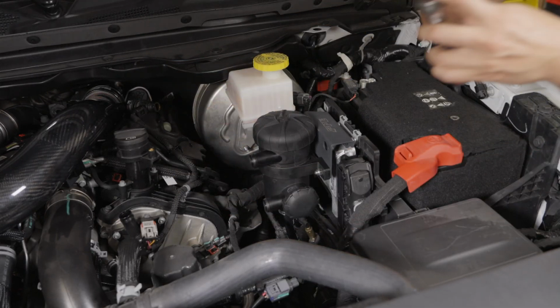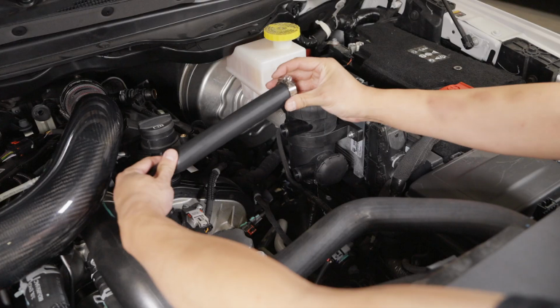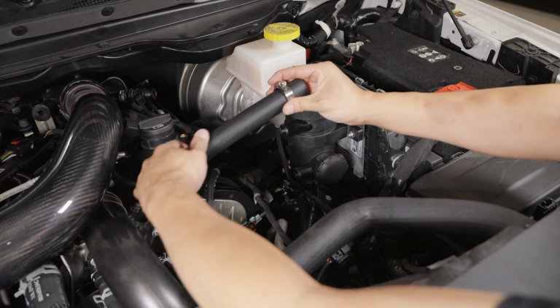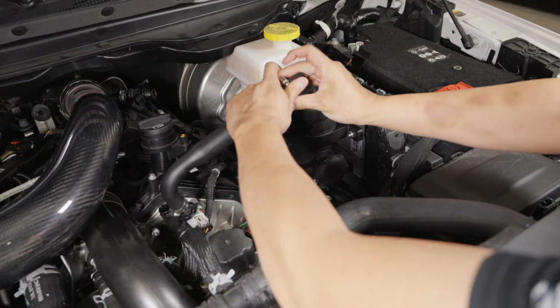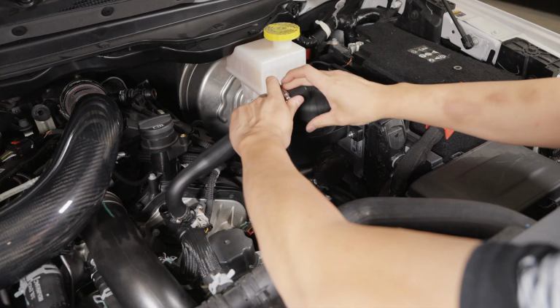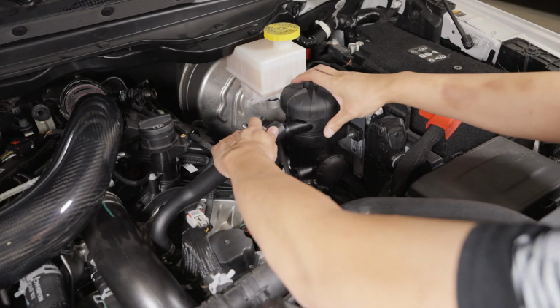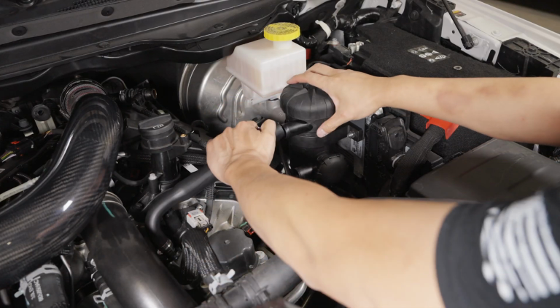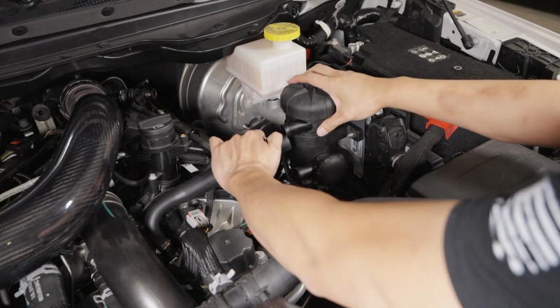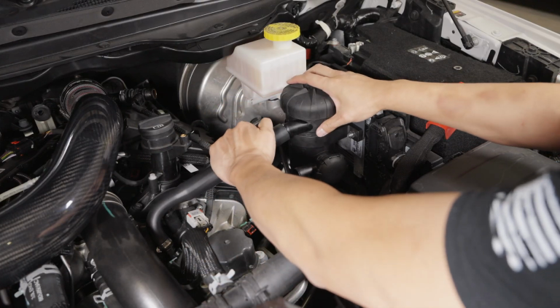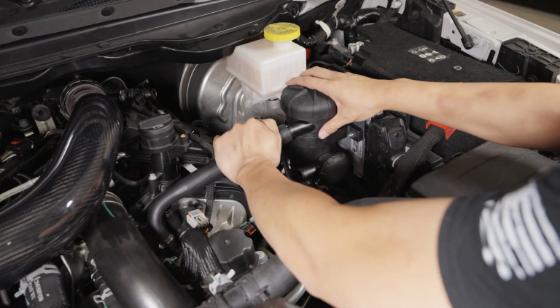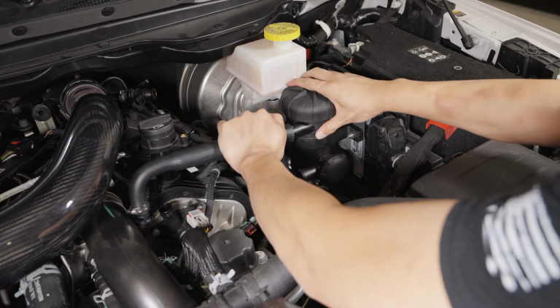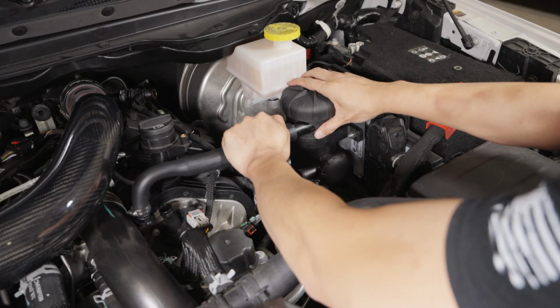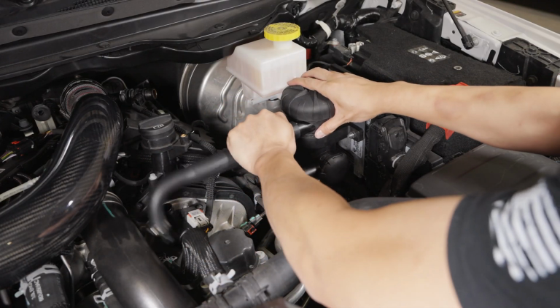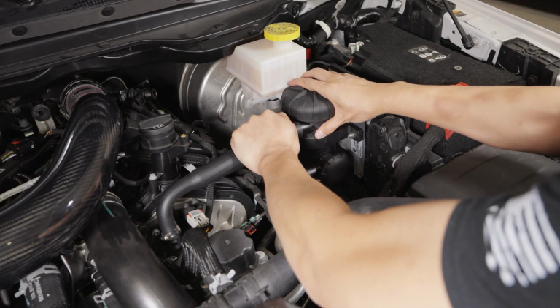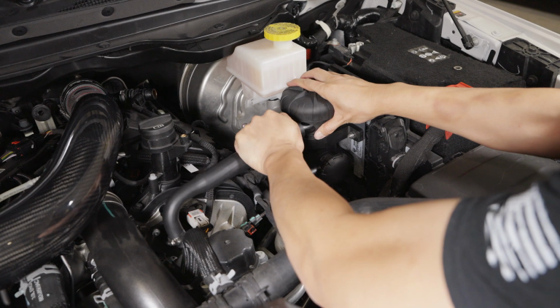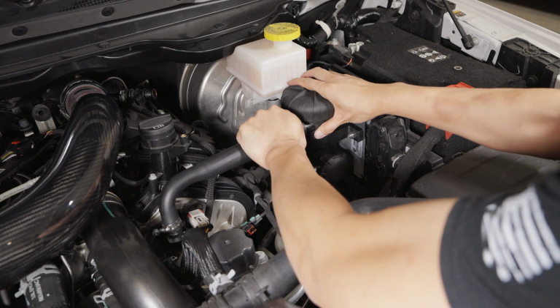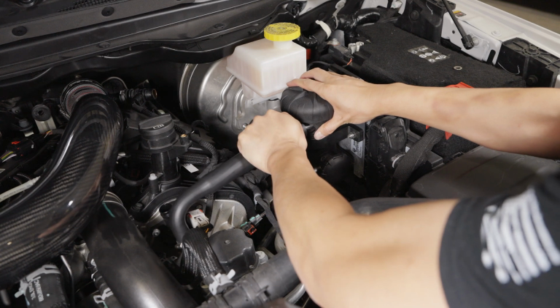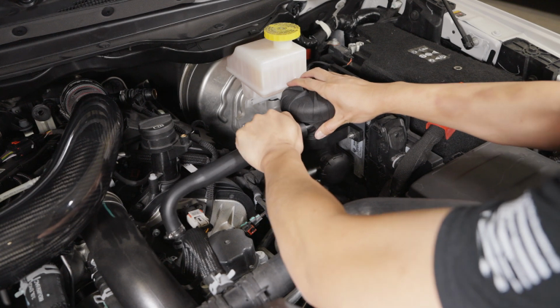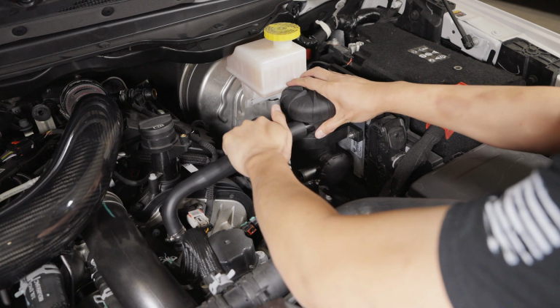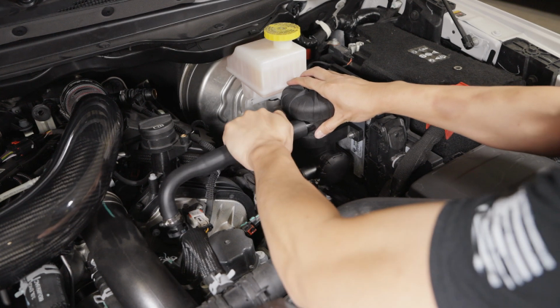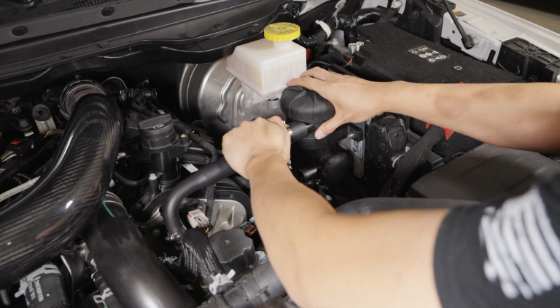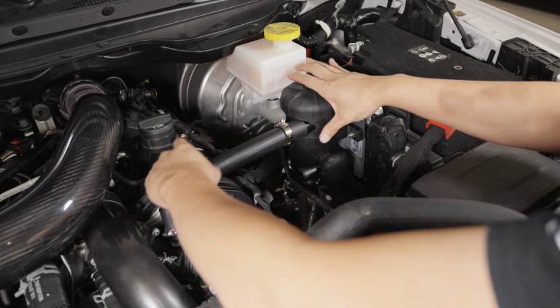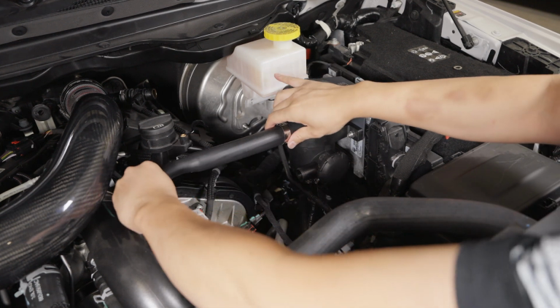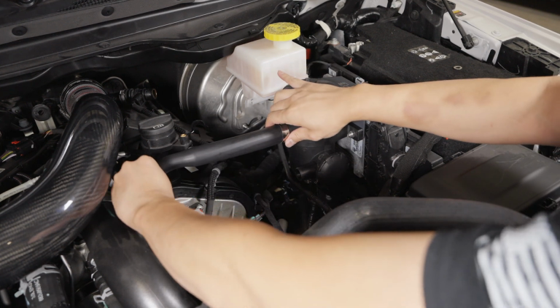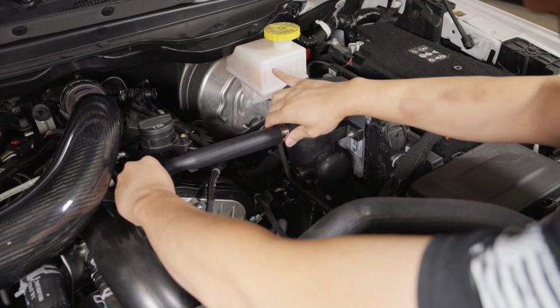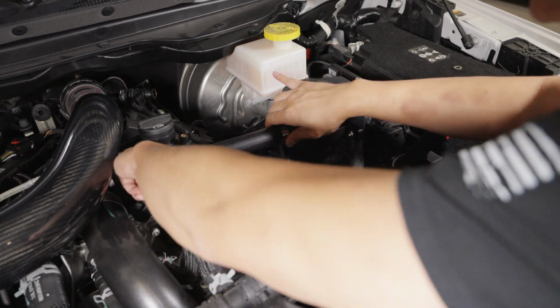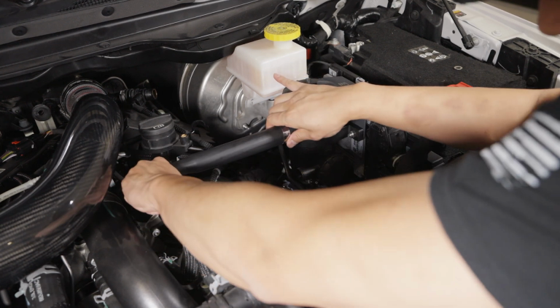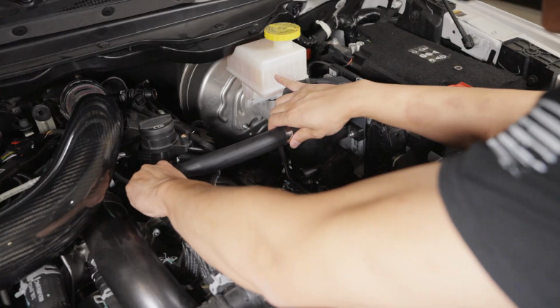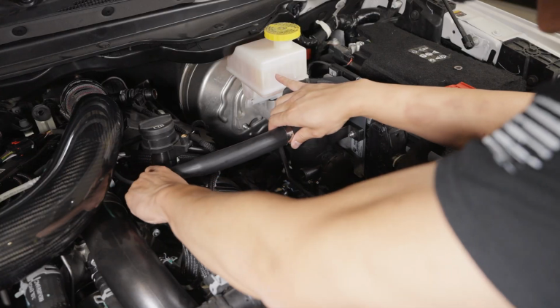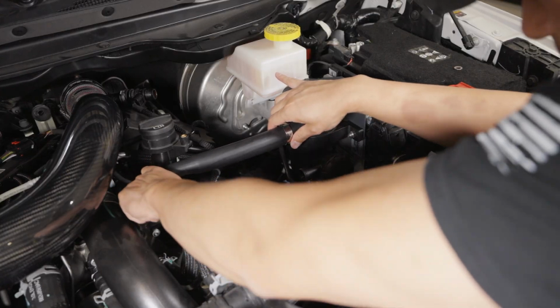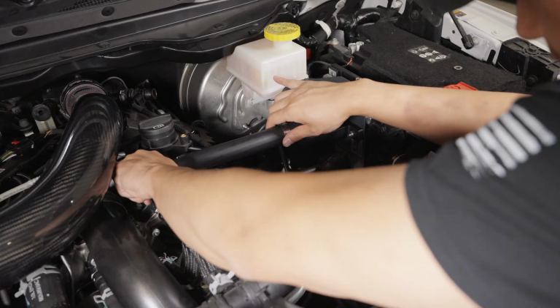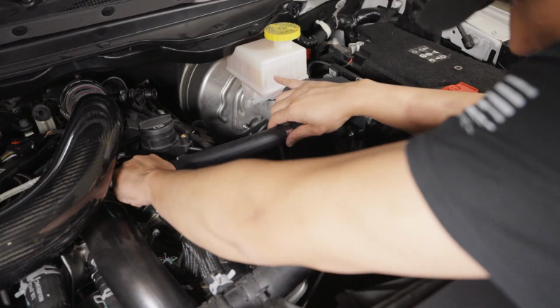Step 12: Install the inlet hose. Attach the big end to the upper separator inlet and secure with an 18-32mm clamp. Reattach the quick disconnect fitting.